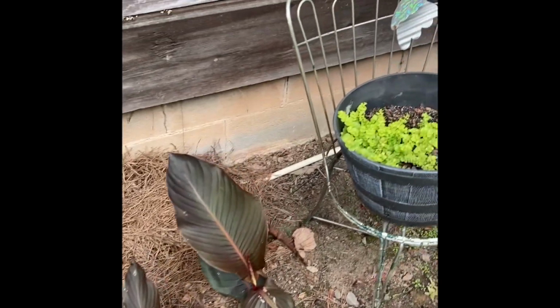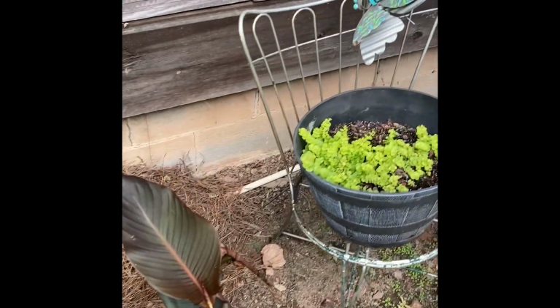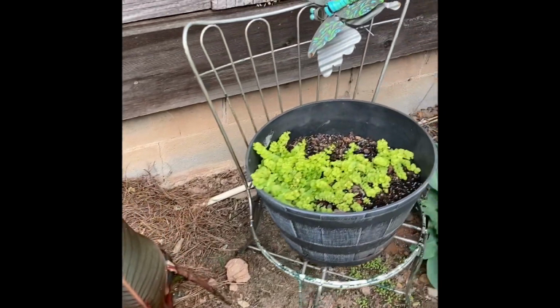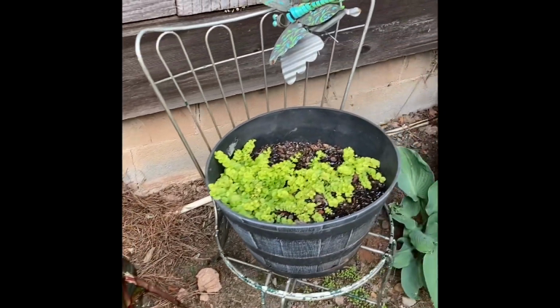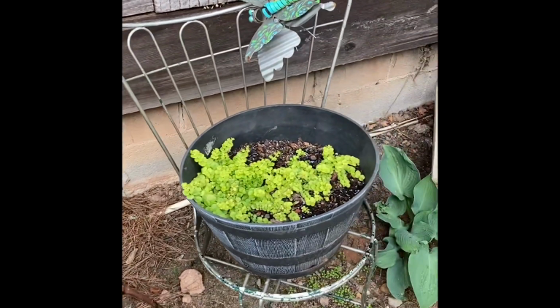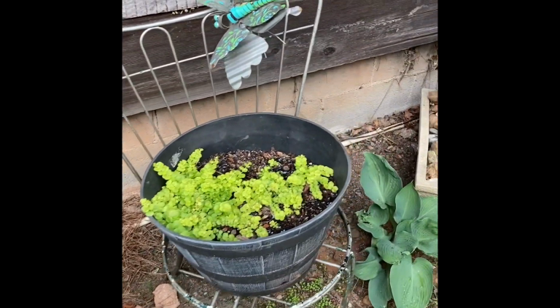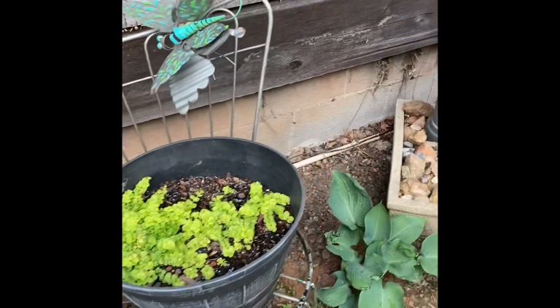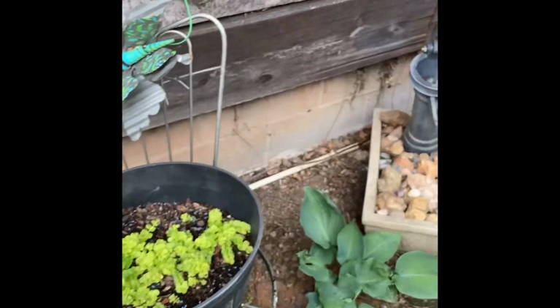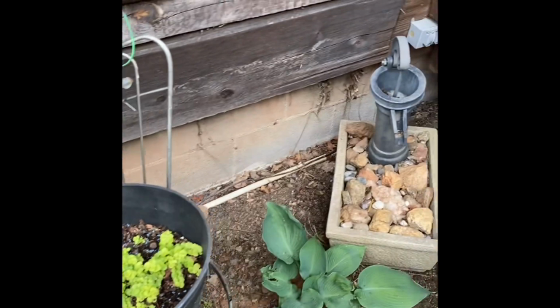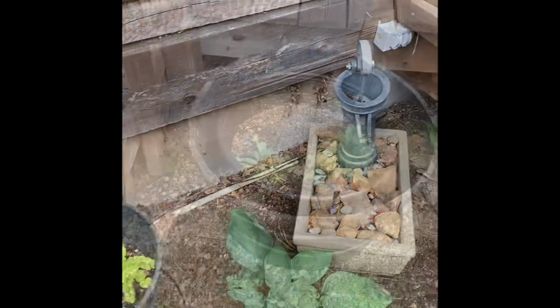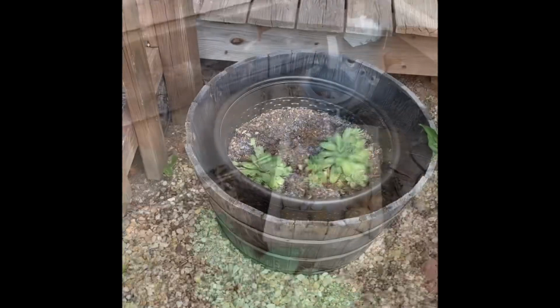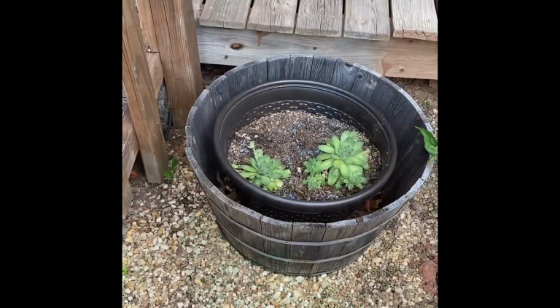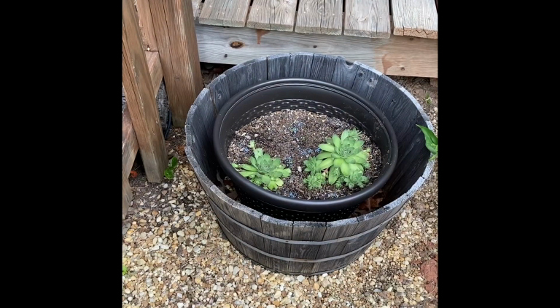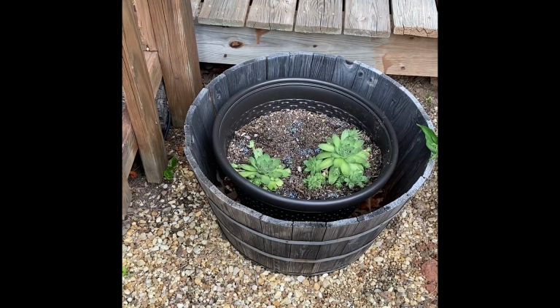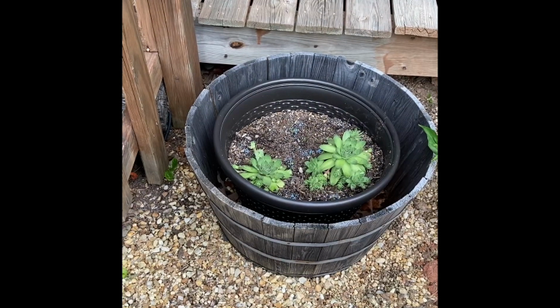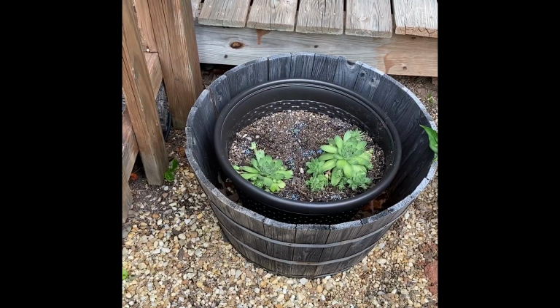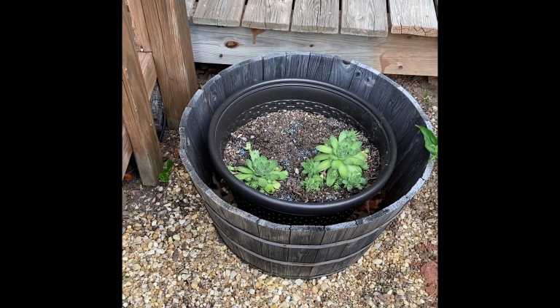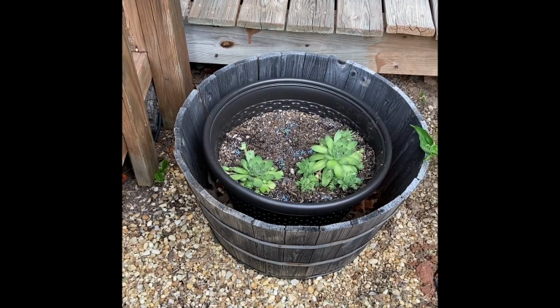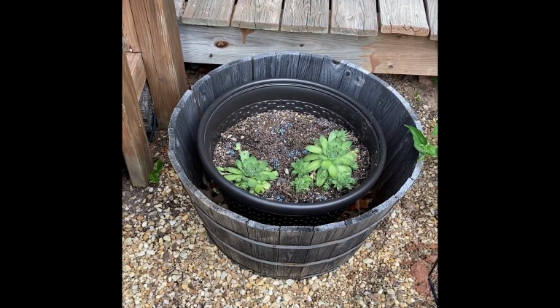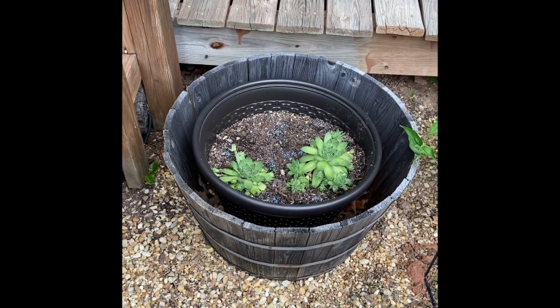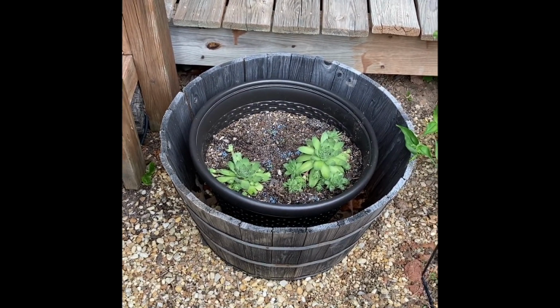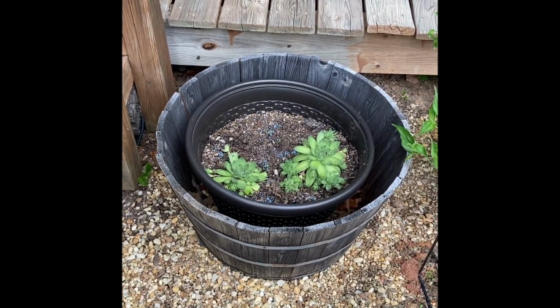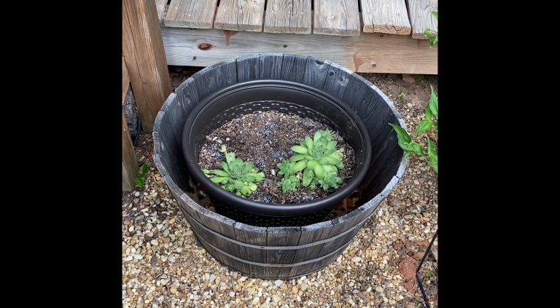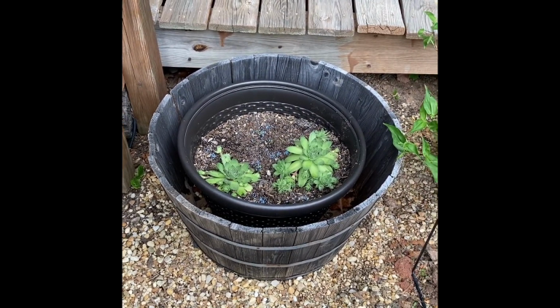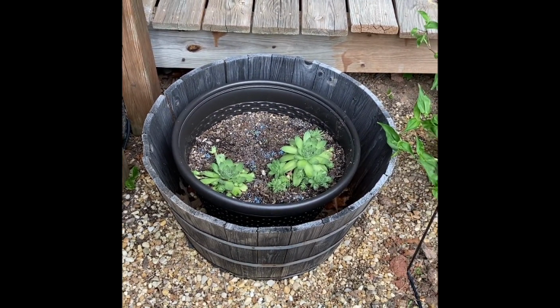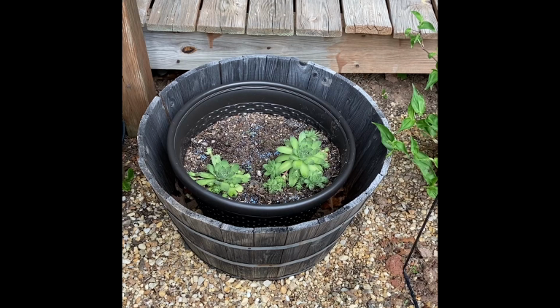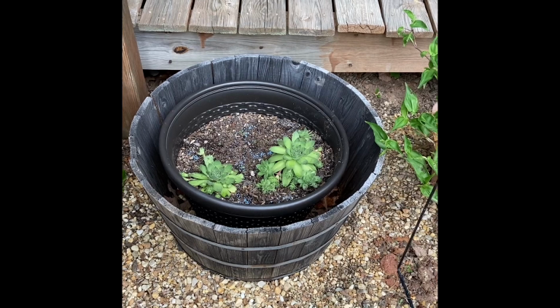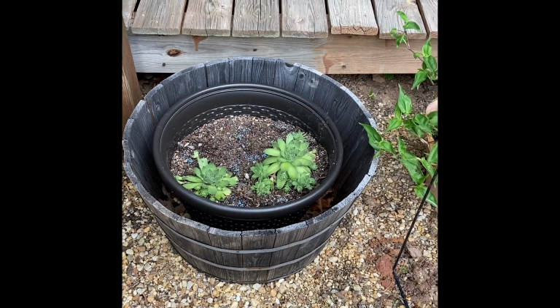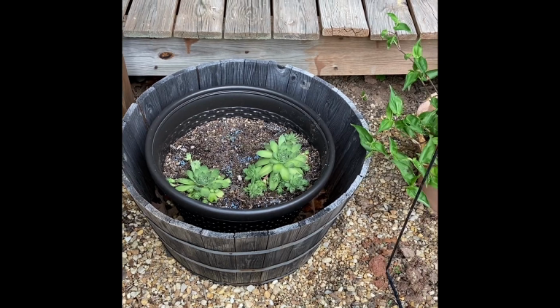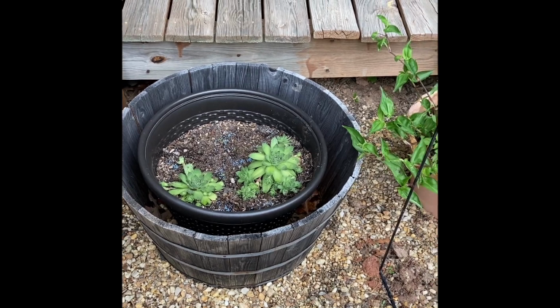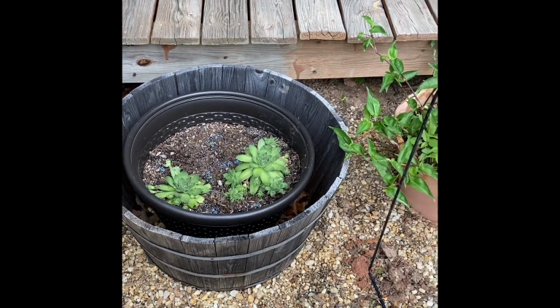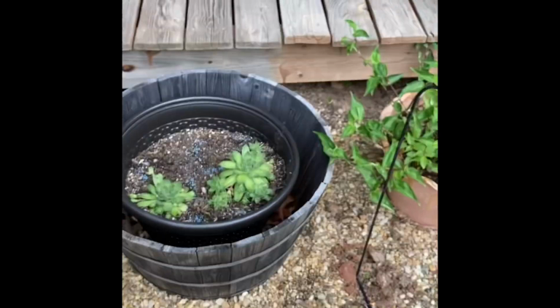There's the creeping jenny that I have. These are my favorite hens and chooks too — those look really good everywhere and multiply really well.